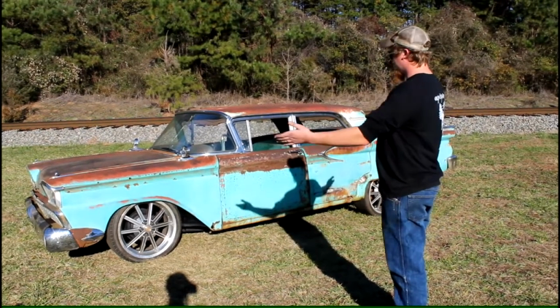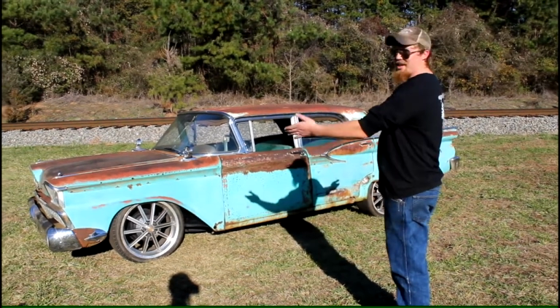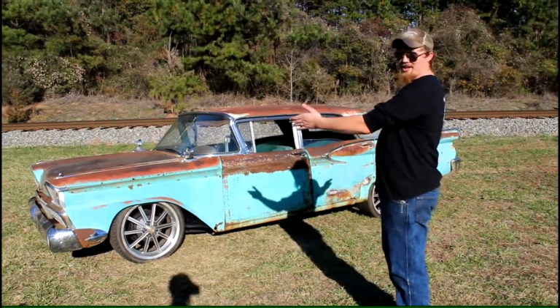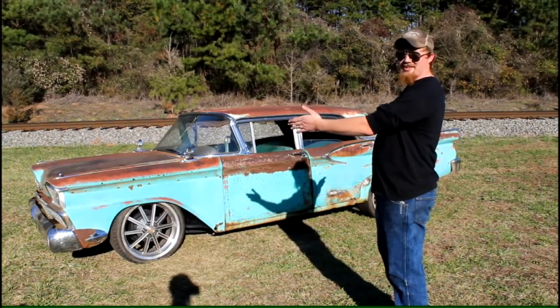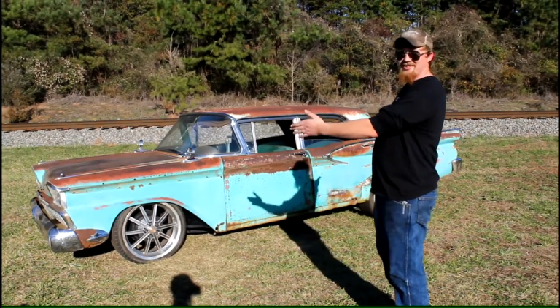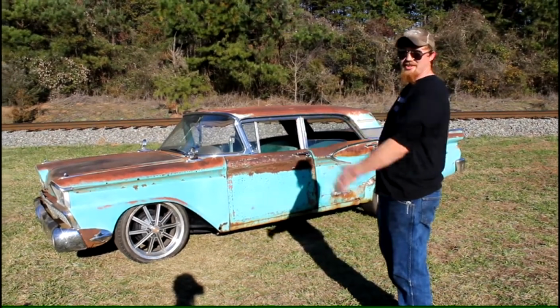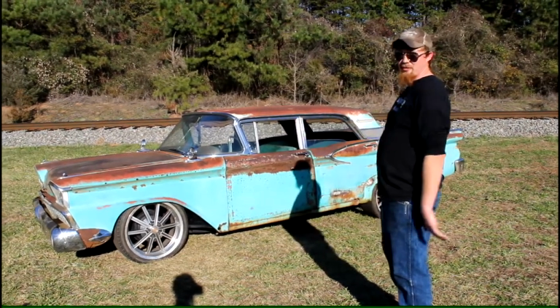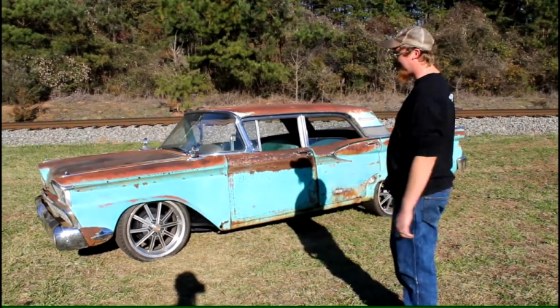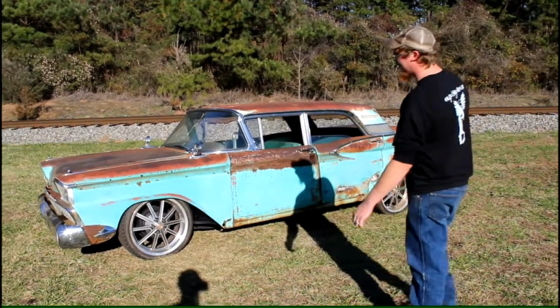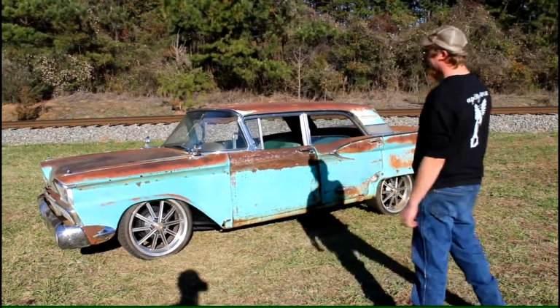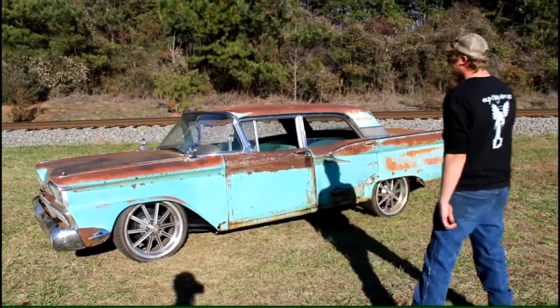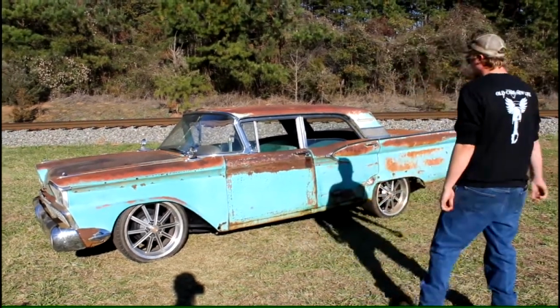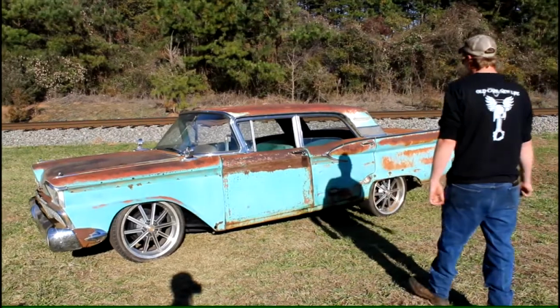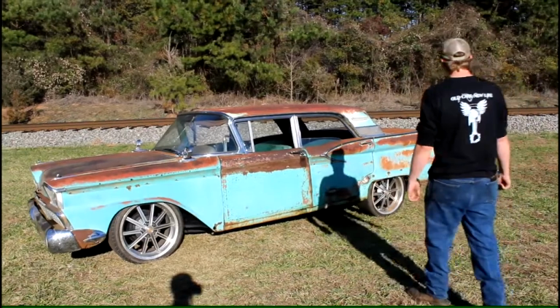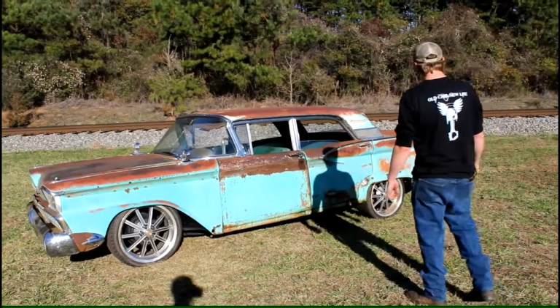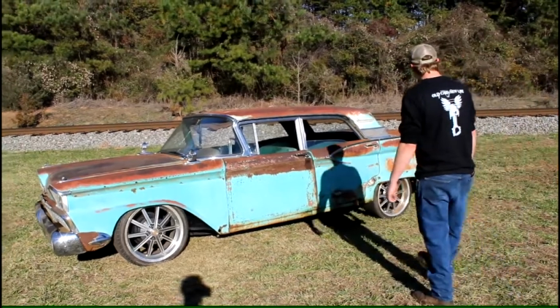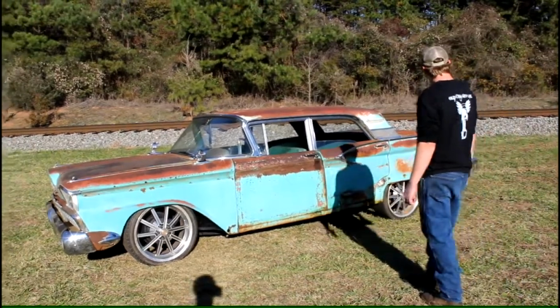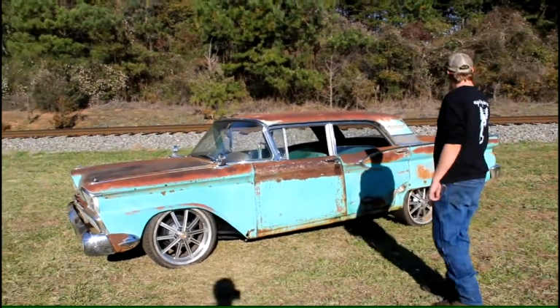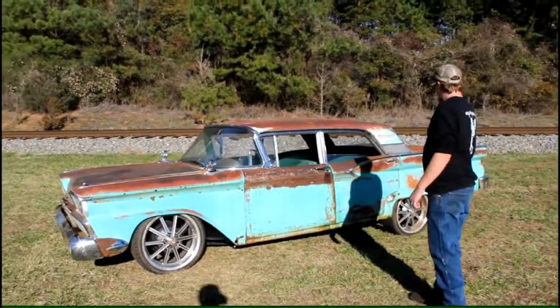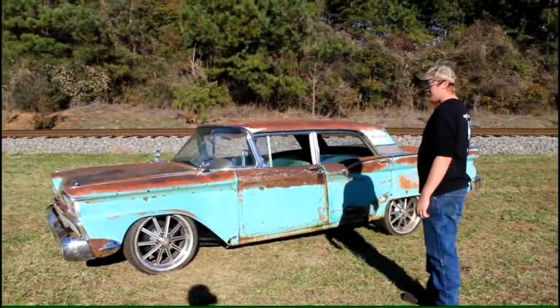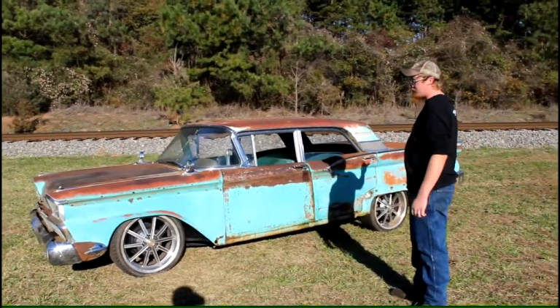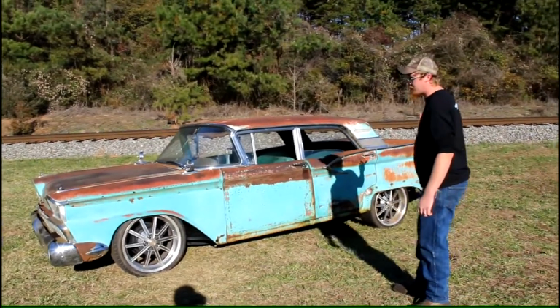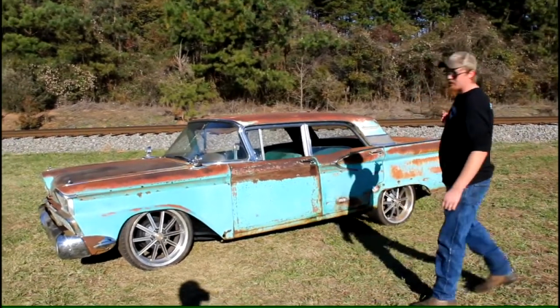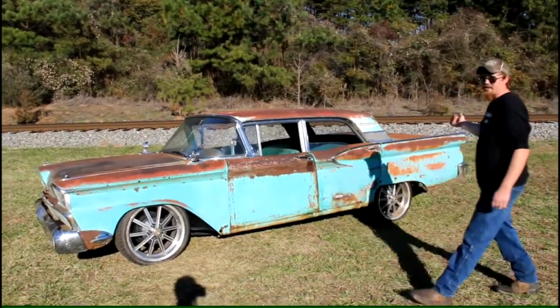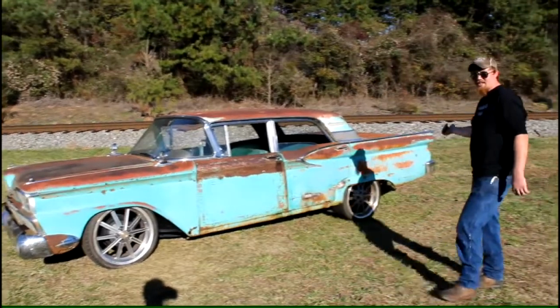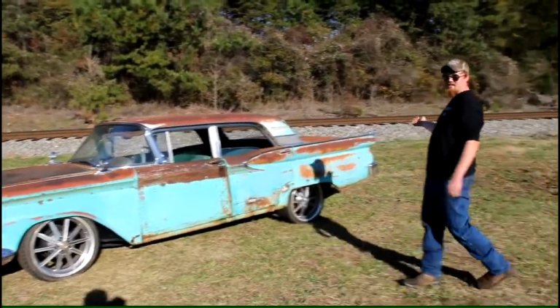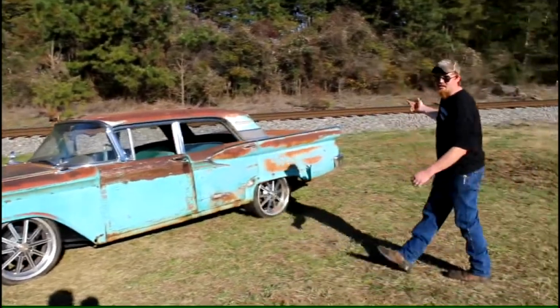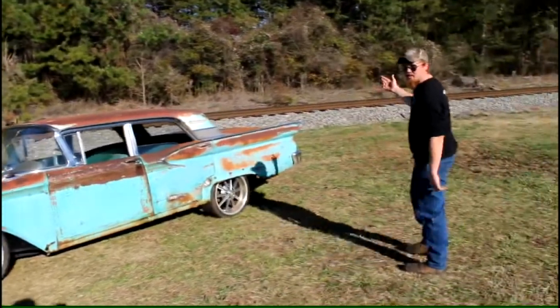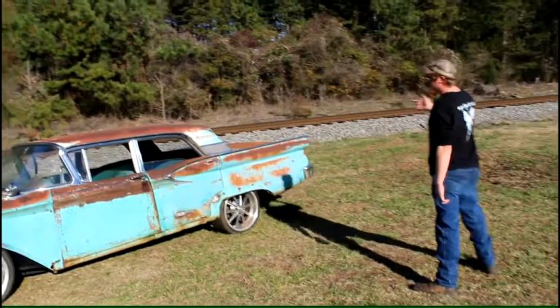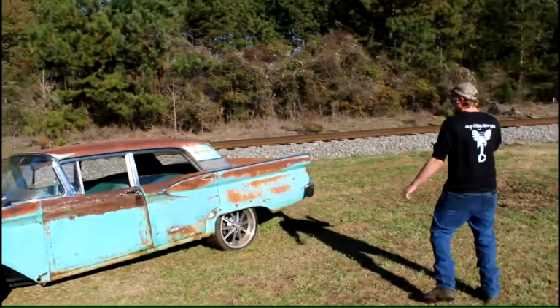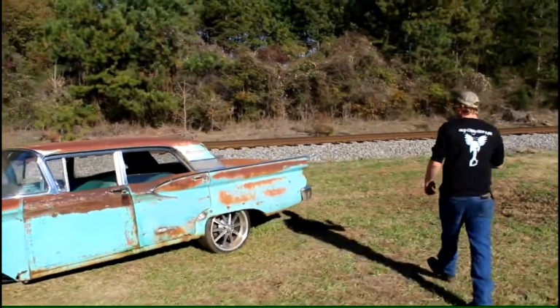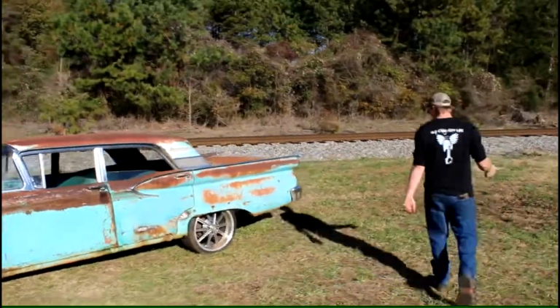This thing's been sitting in a field since 1973. Look at that — God's creation right there, look at his artwork. We put all new tail light lenses and backup lights in it.